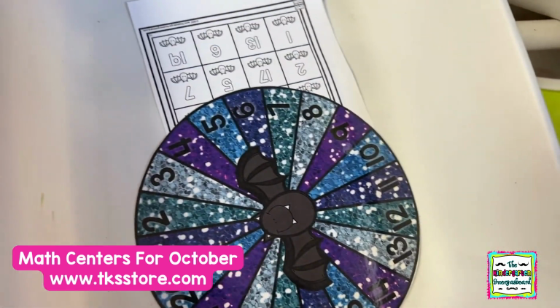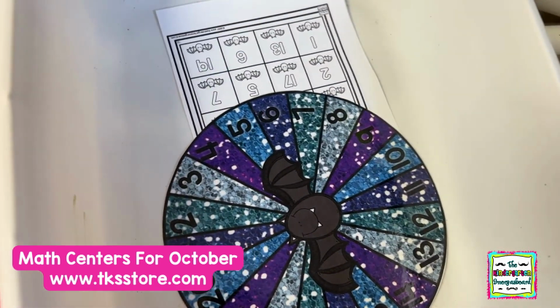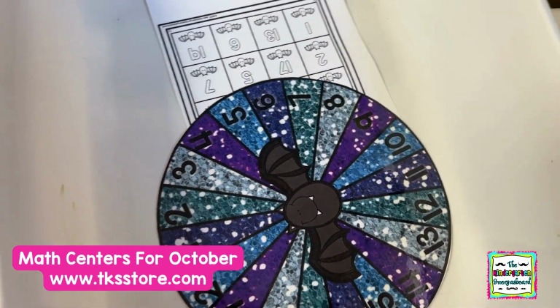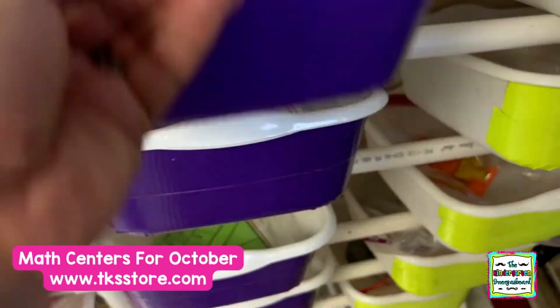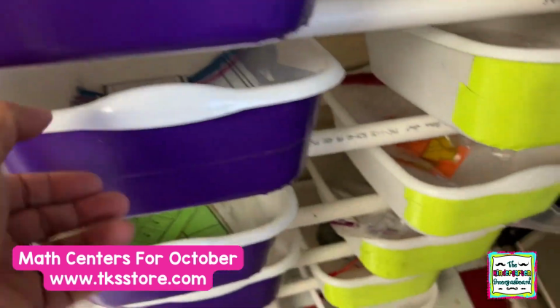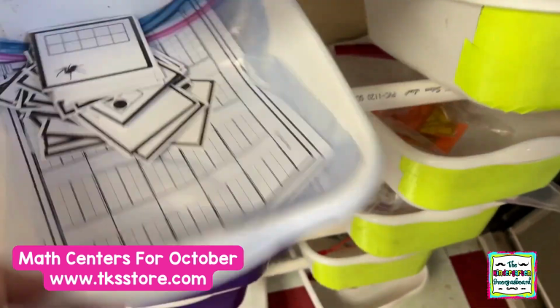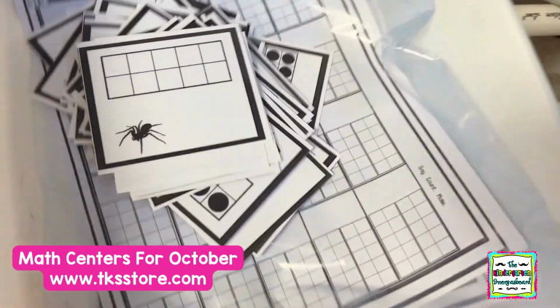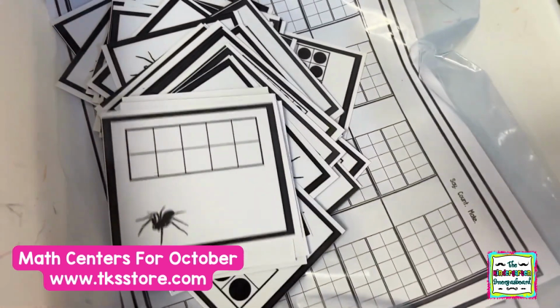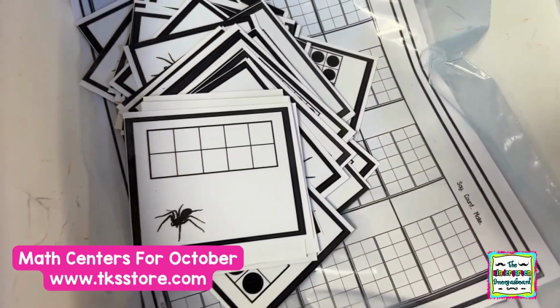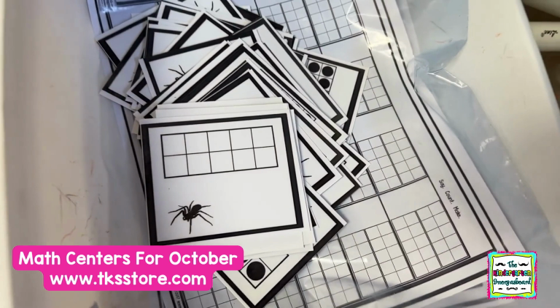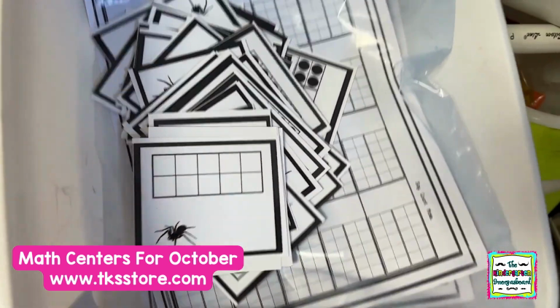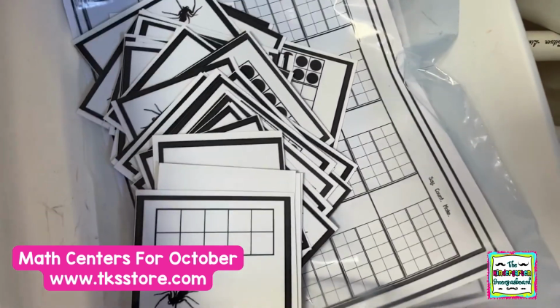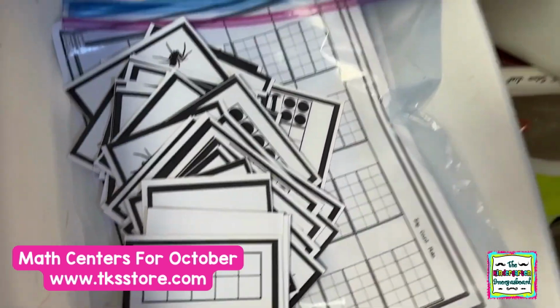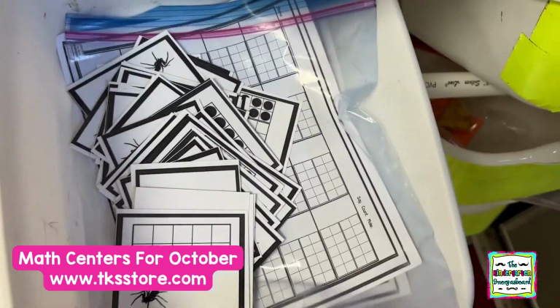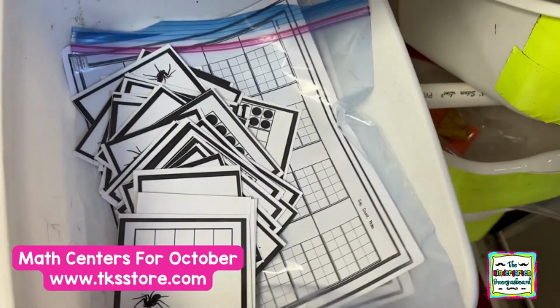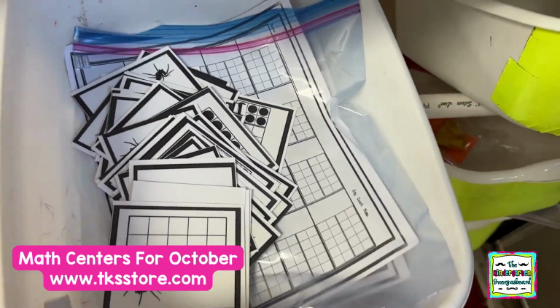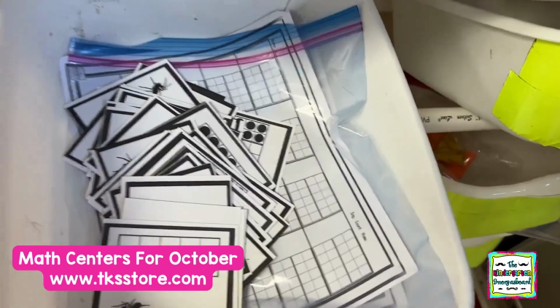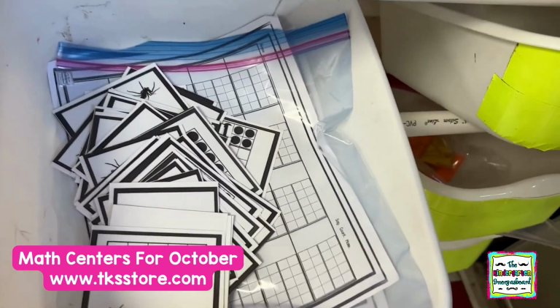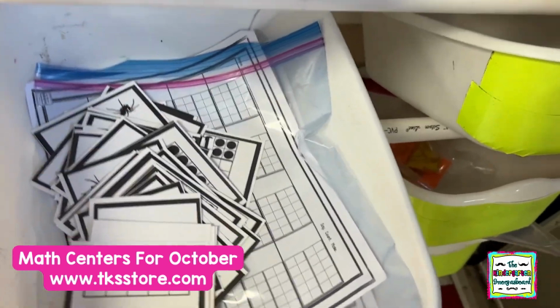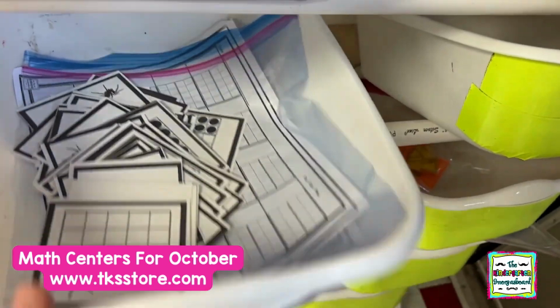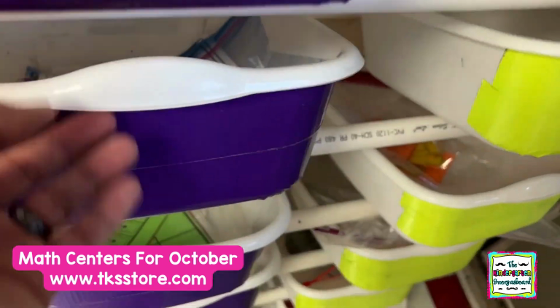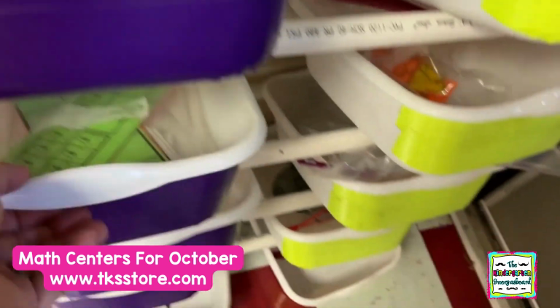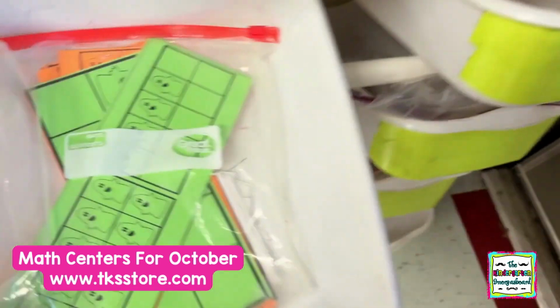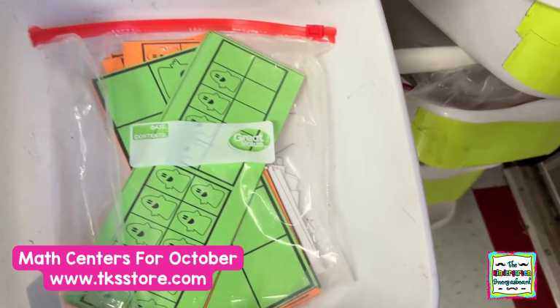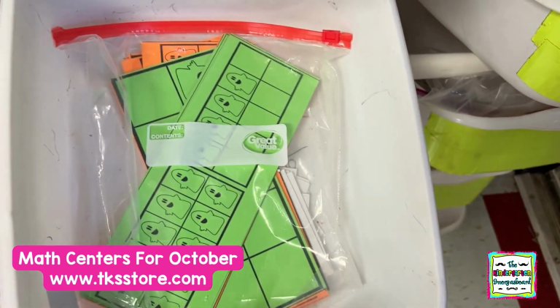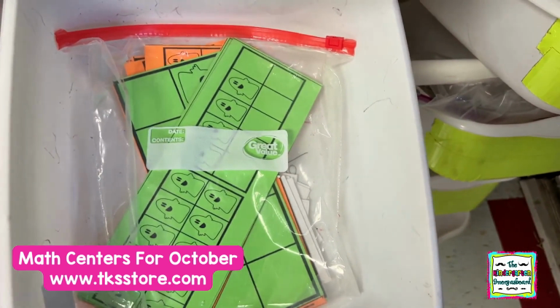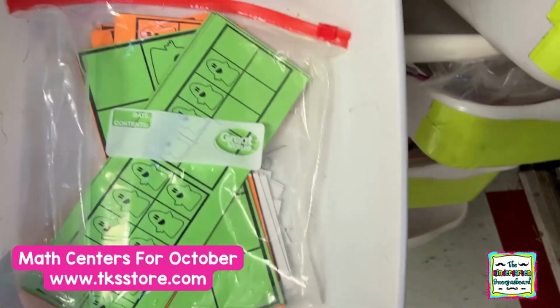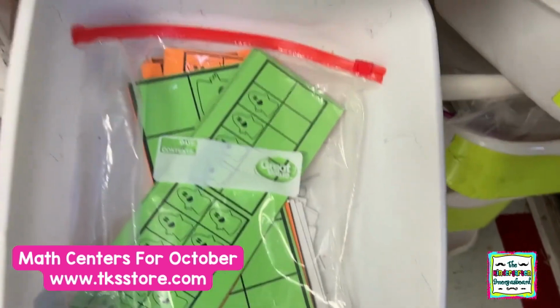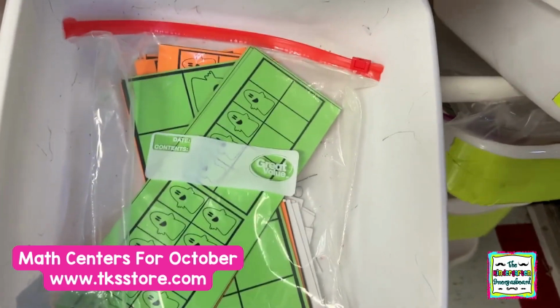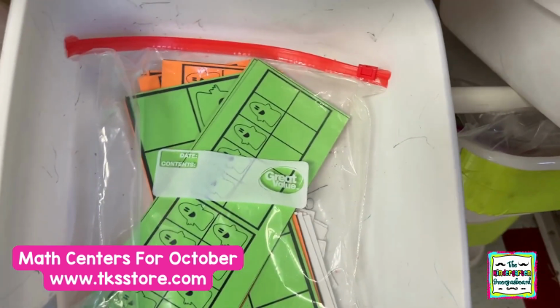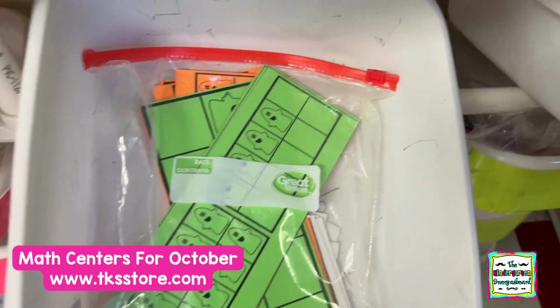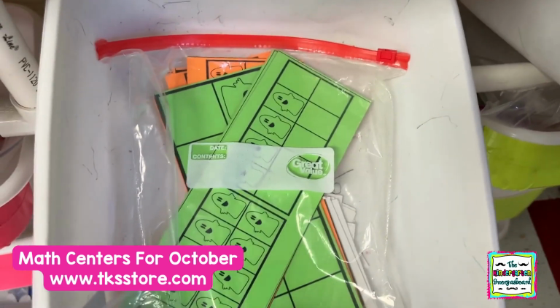Spinning and number recognition. 10 frames. And in this one, I started using a recording sheet. A lot of the kids are also starting to use more recording sheets. 10 frames, but just presented in a slightly different form.